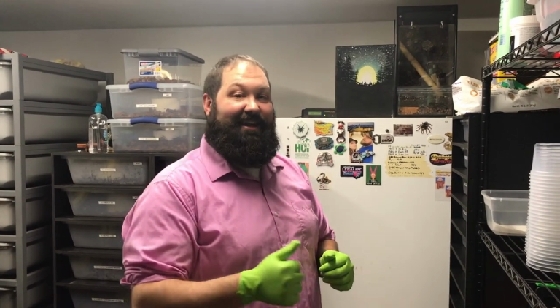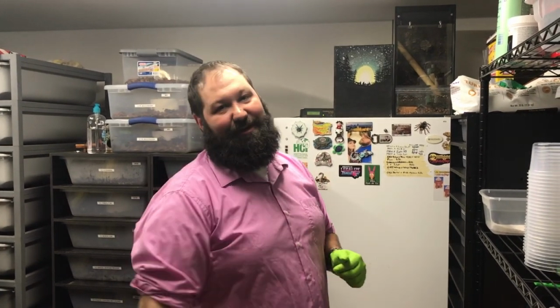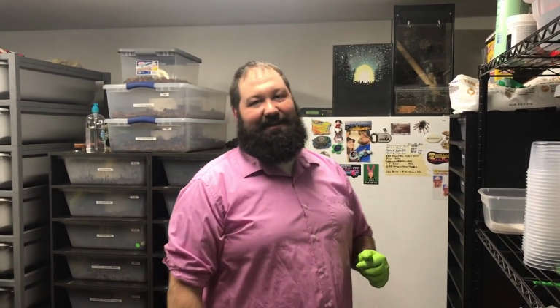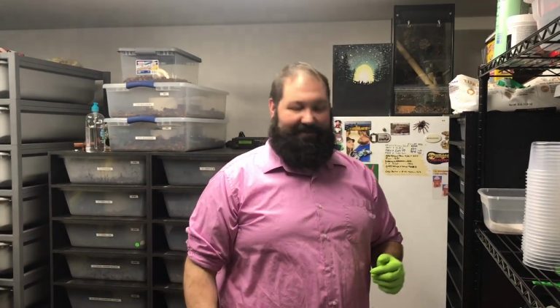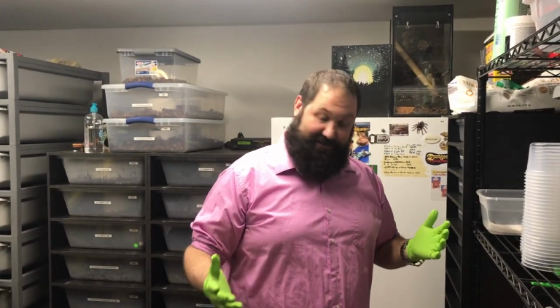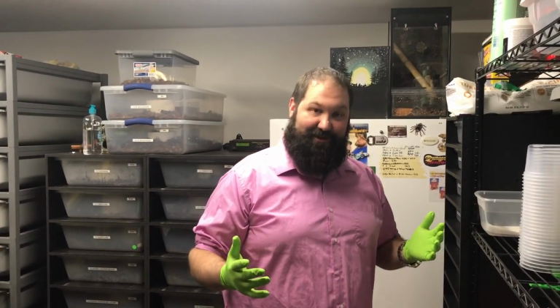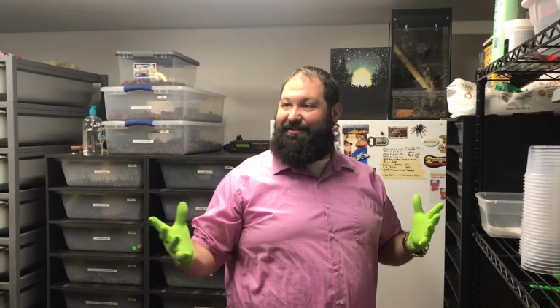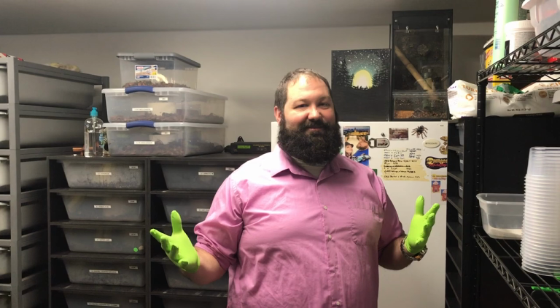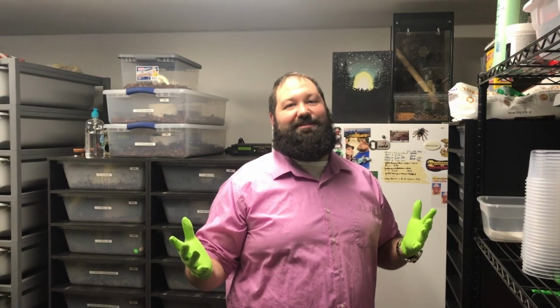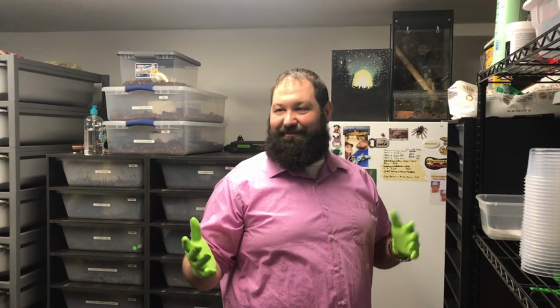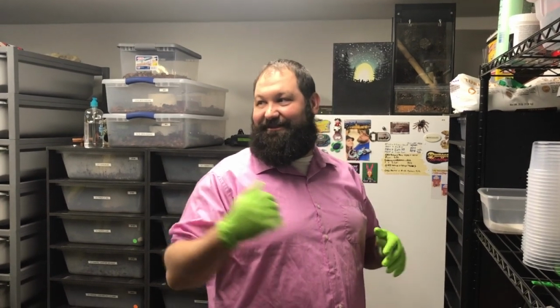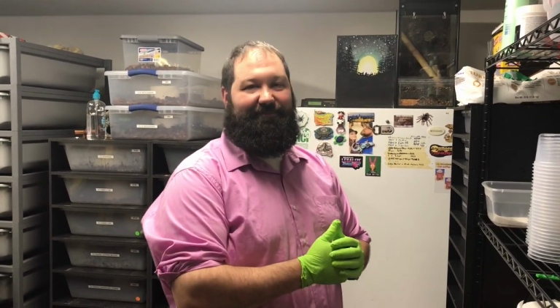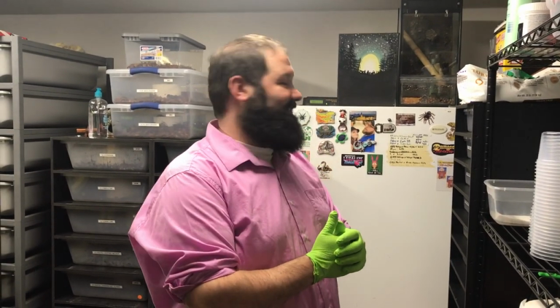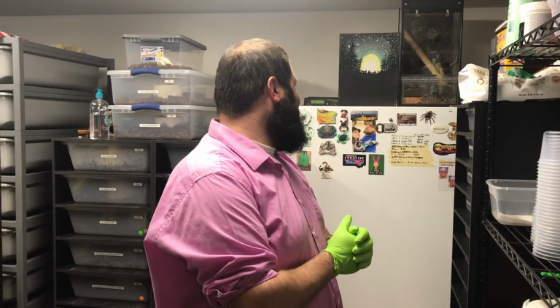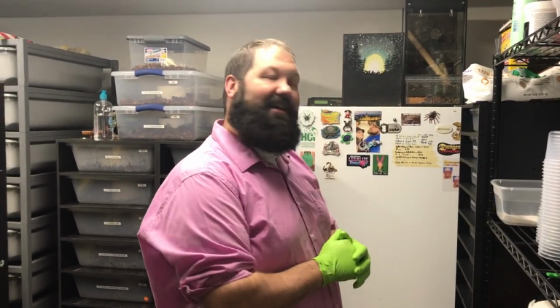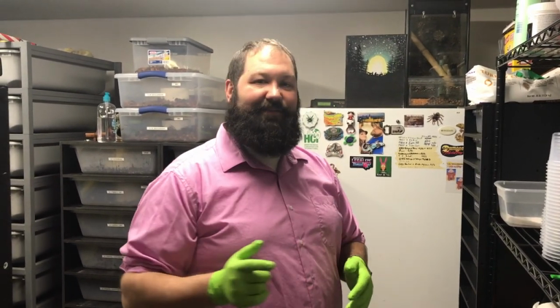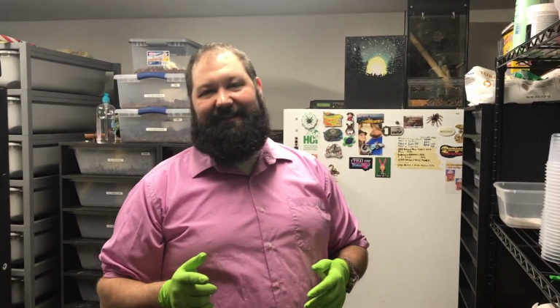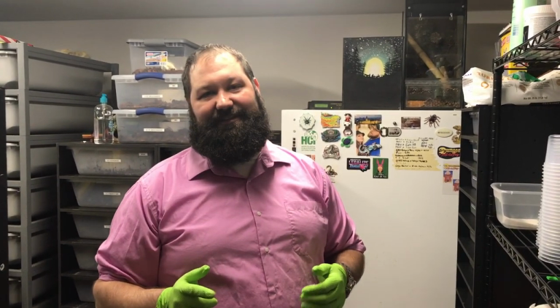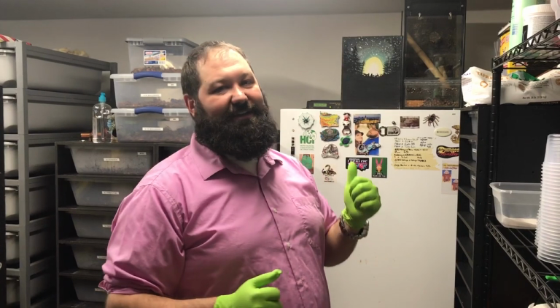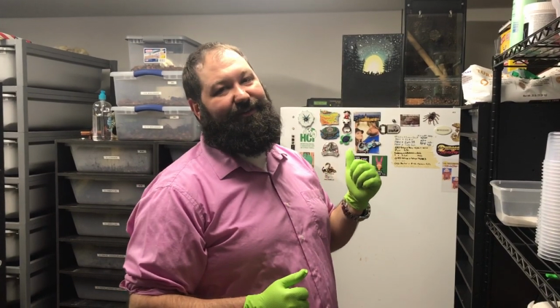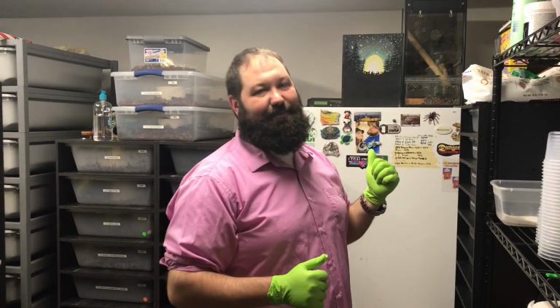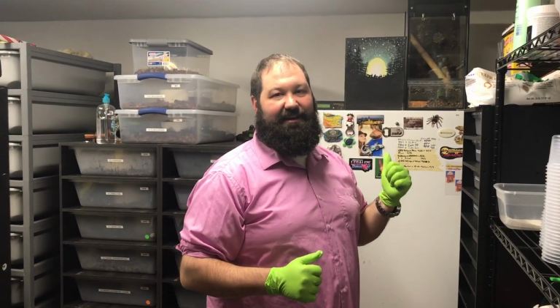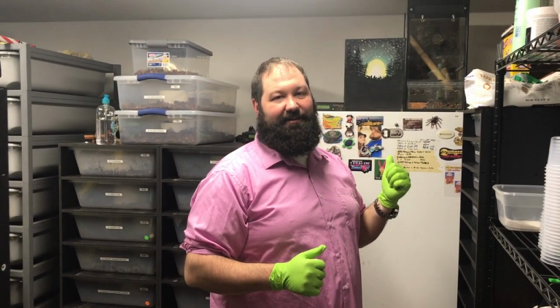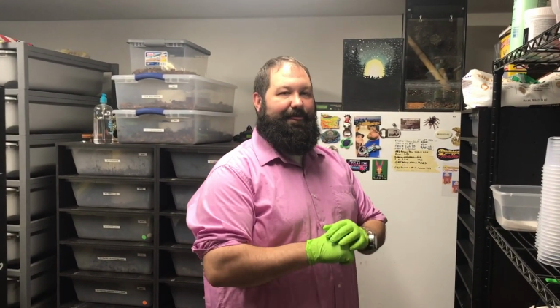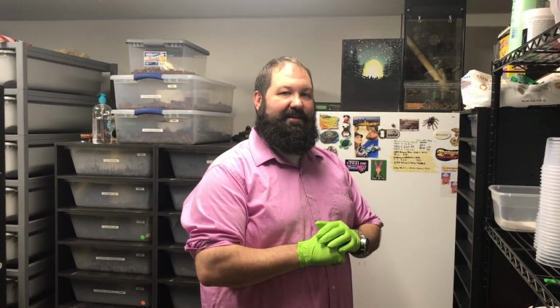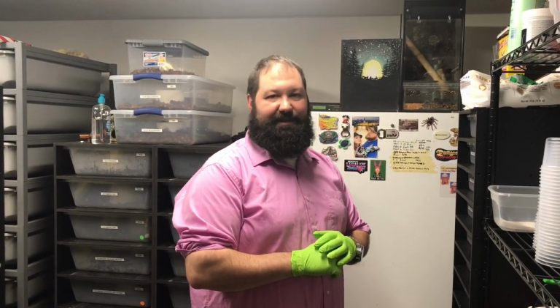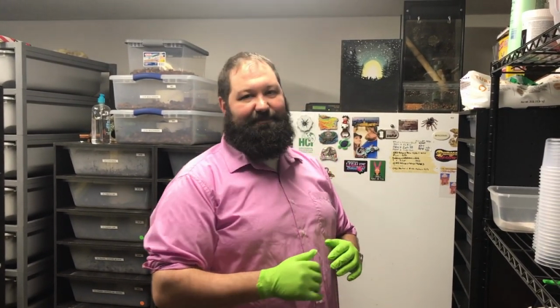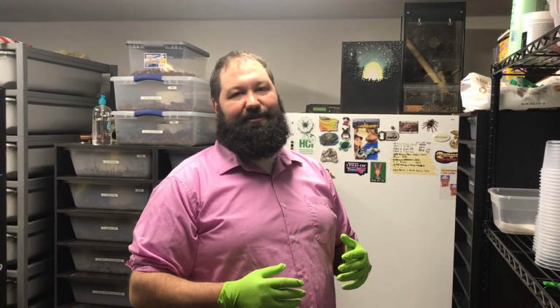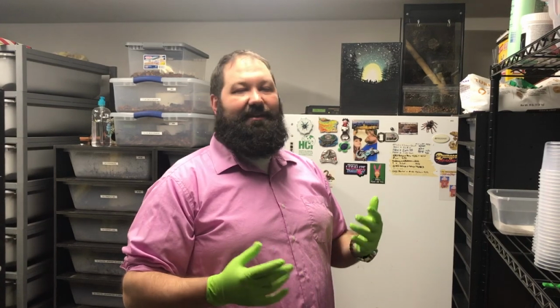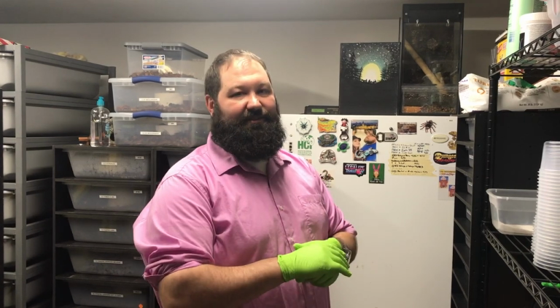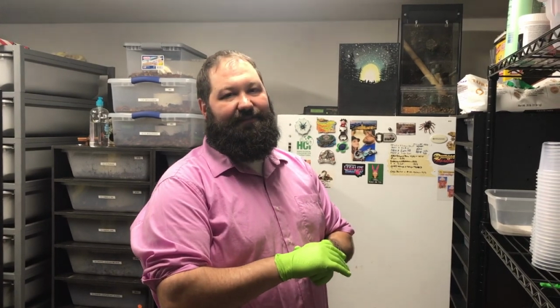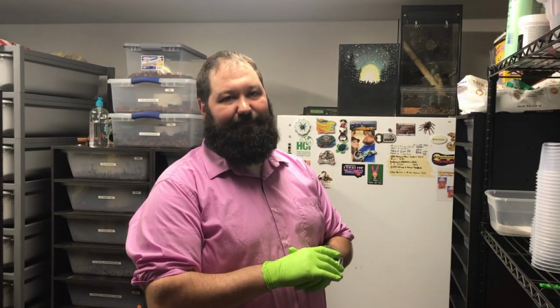Hey, Ben from R&B Reptiles. I just got done with work but you know, work's never over. You're right here in the snake room with us. So I figured we'd take a couple minutes to show you guys what we do to set up our incubator and a couple of tips that you guys might be able to use to set yourselves up a little bit.